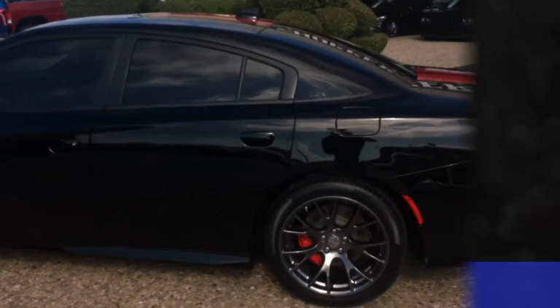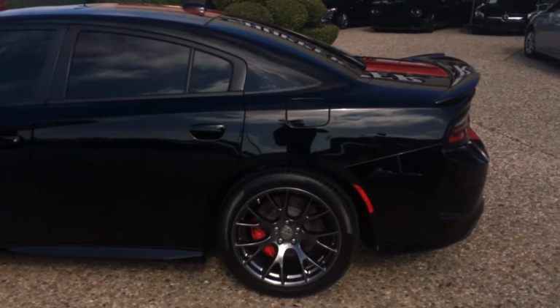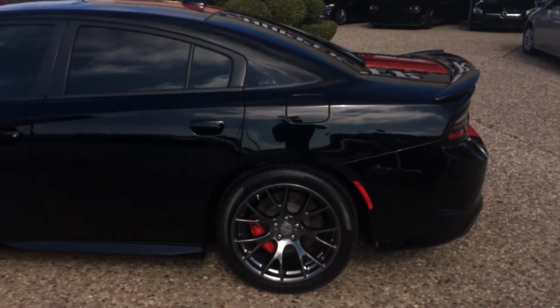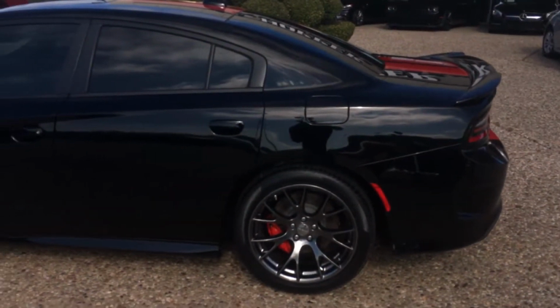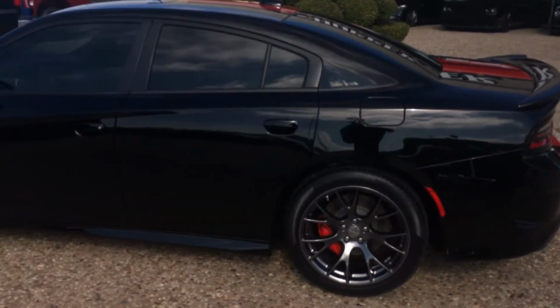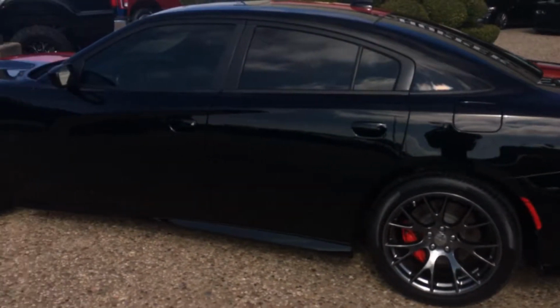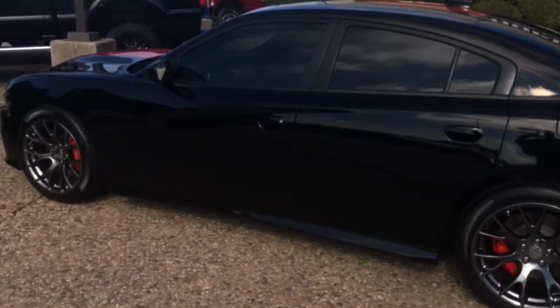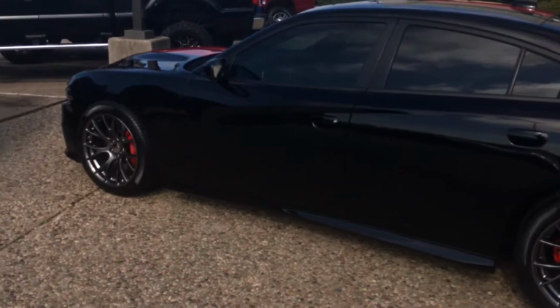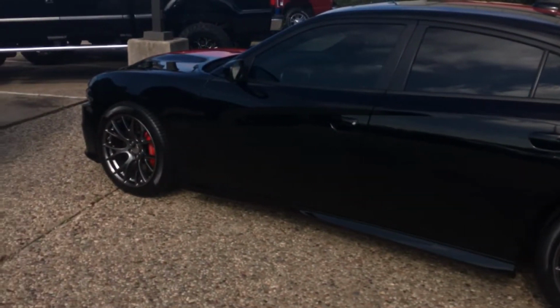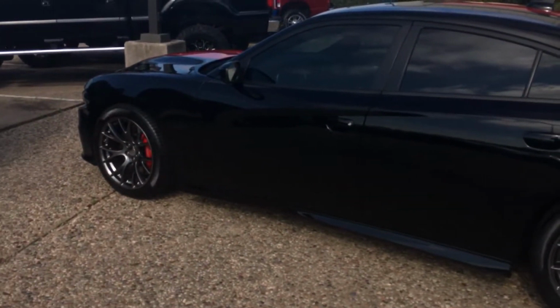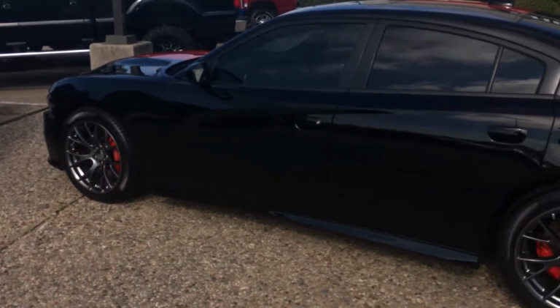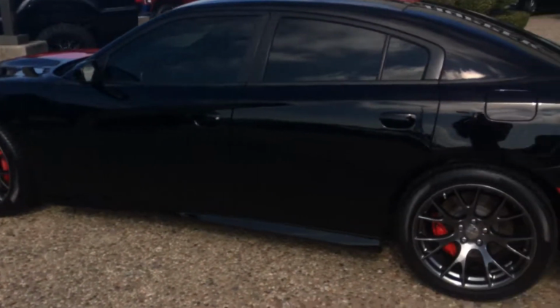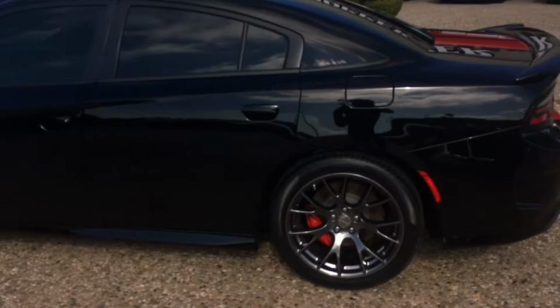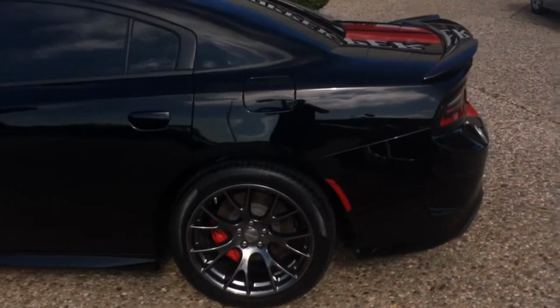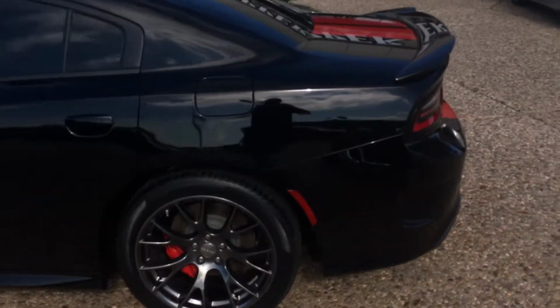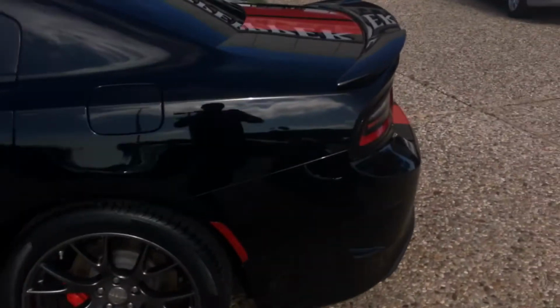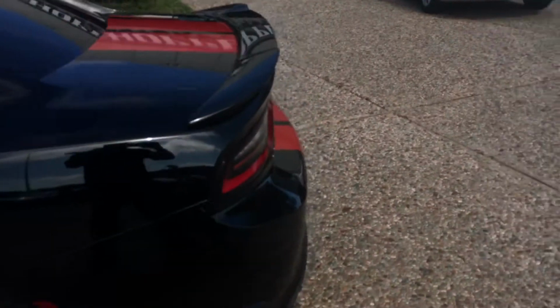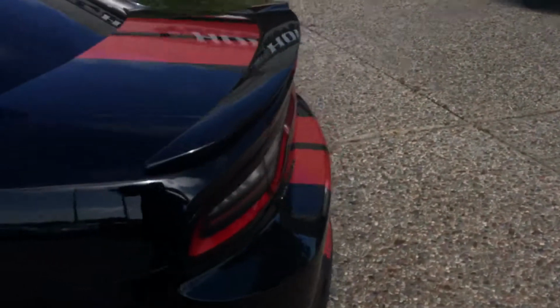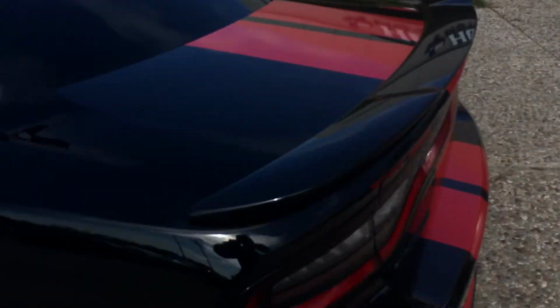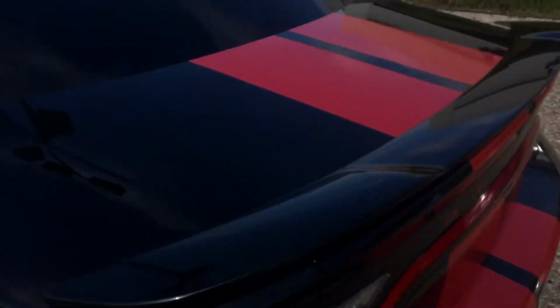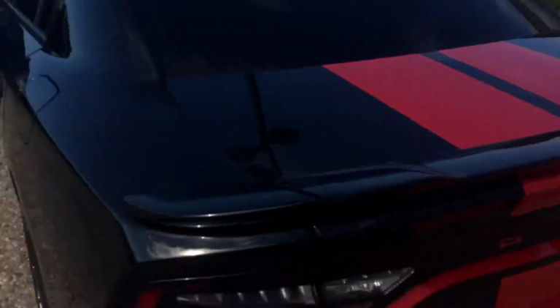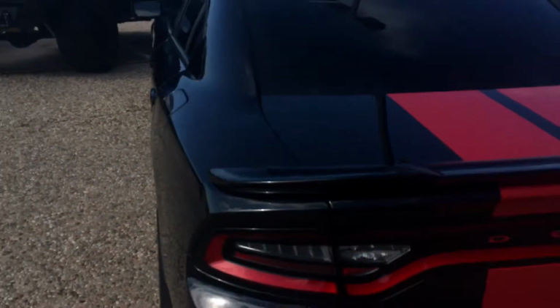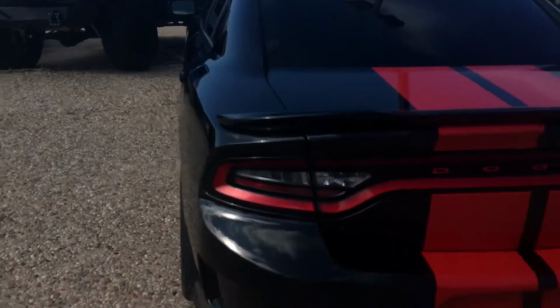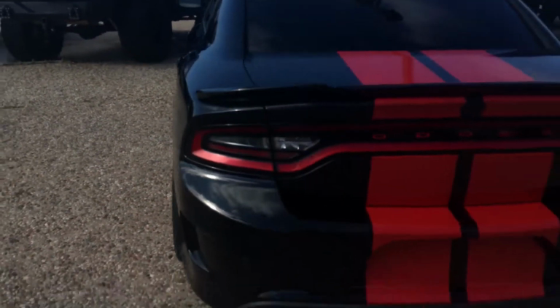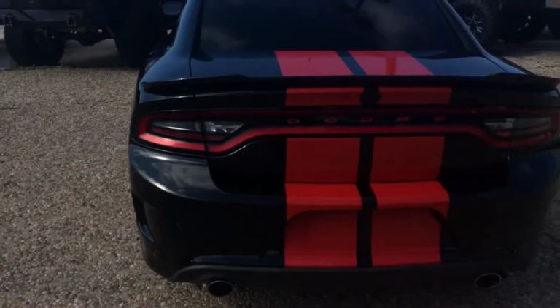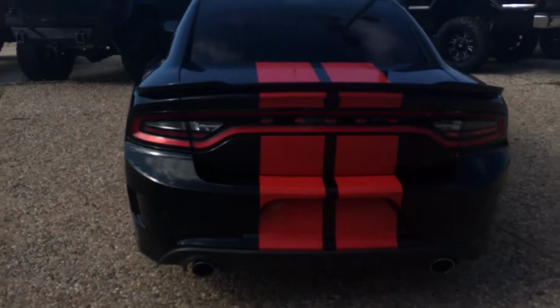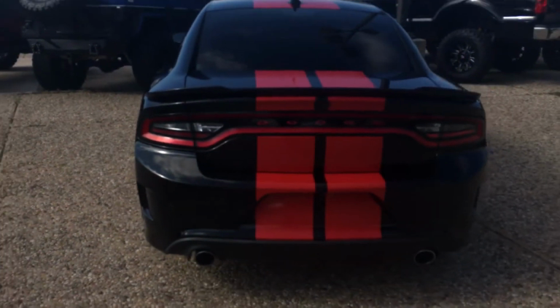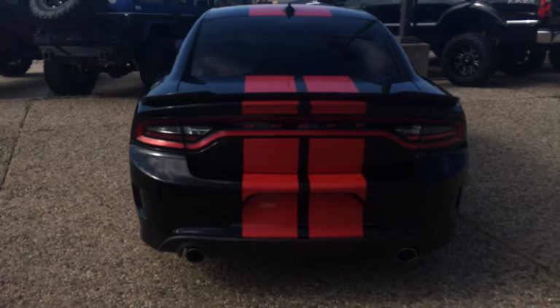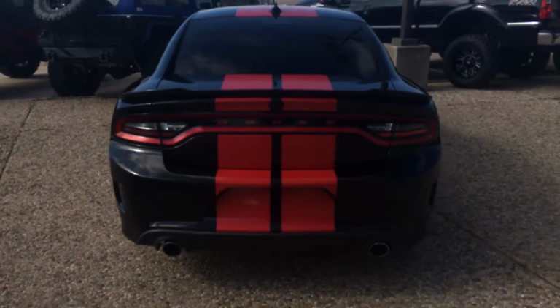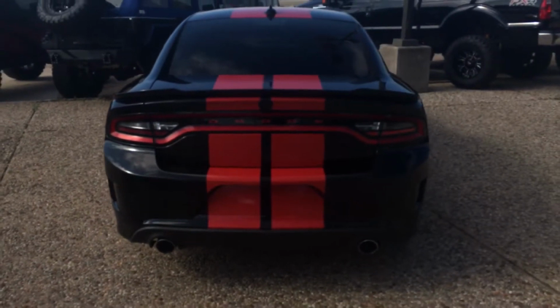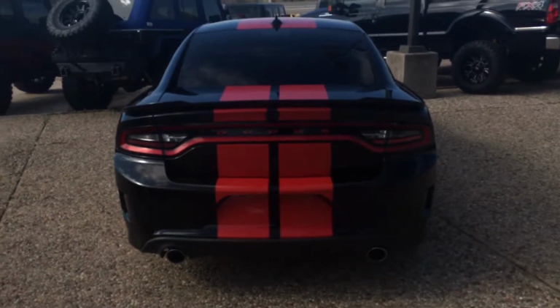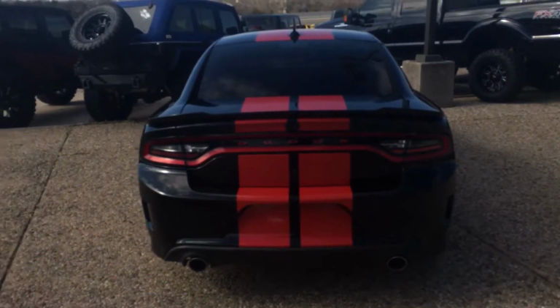Chaz Taylor here at Hopper Motorplex. I got this new 2016 Dodge Charger SRT 392, super clean, low miles. We just got it in.